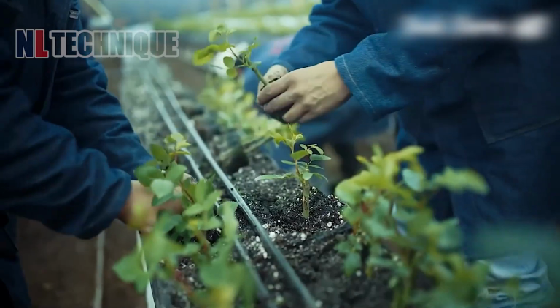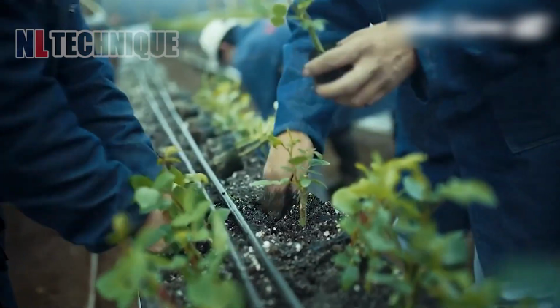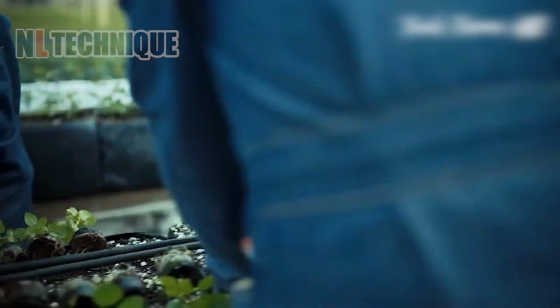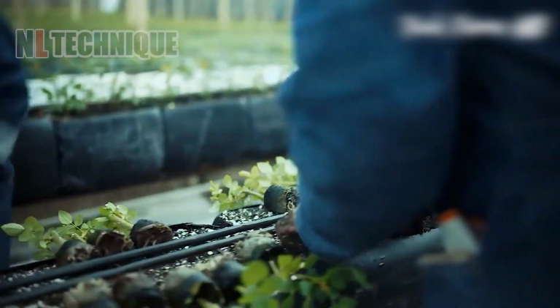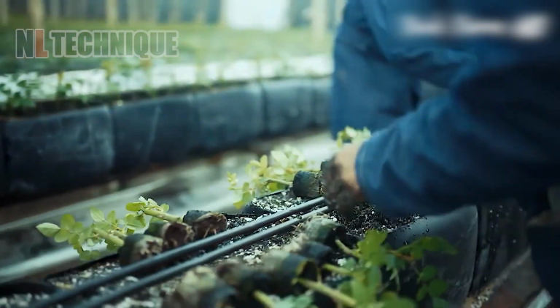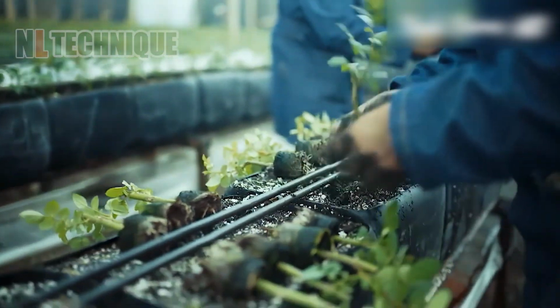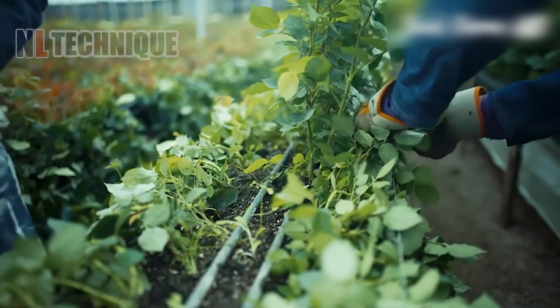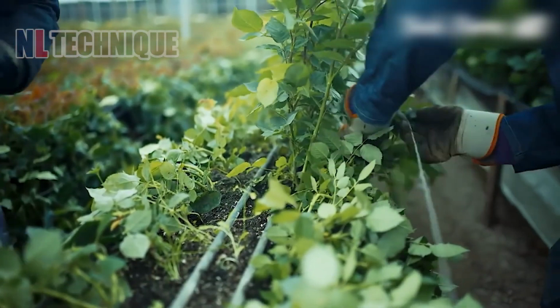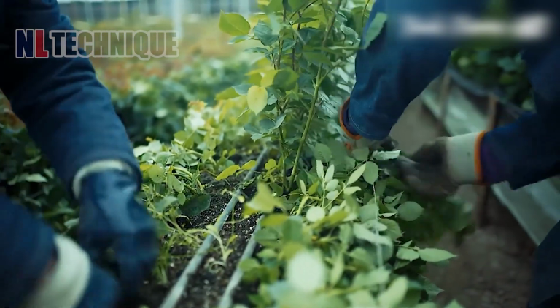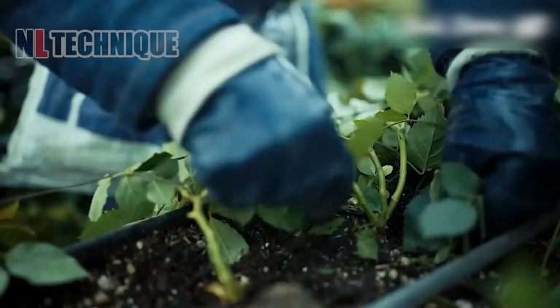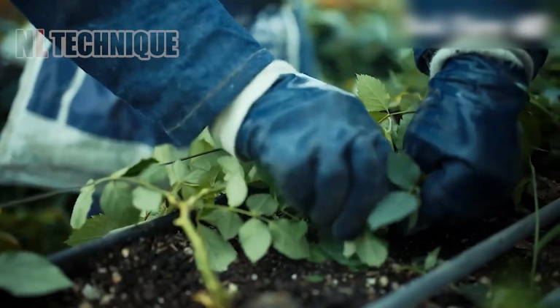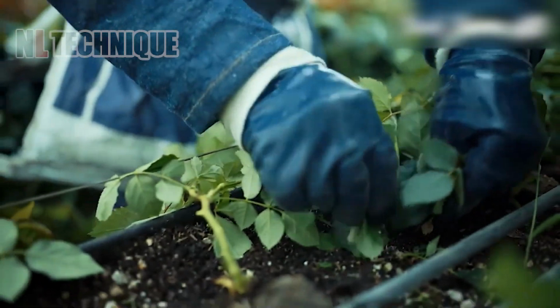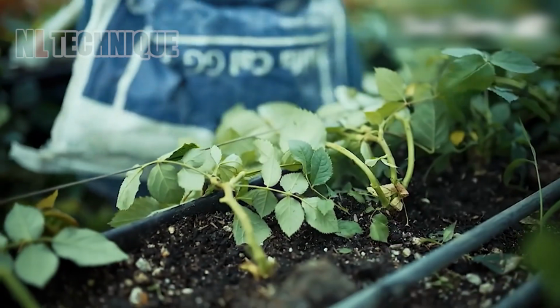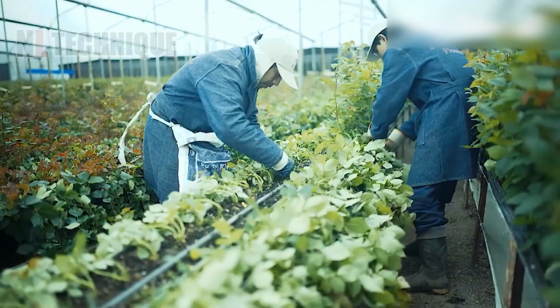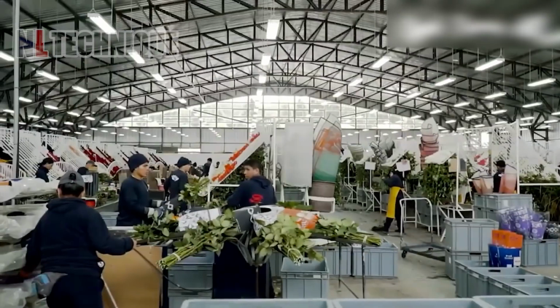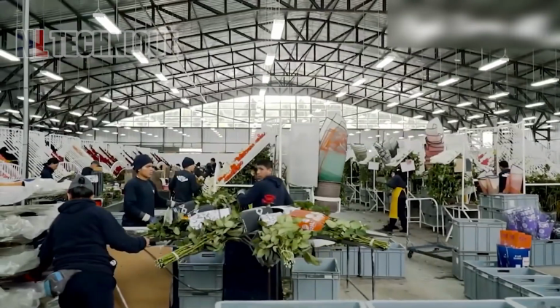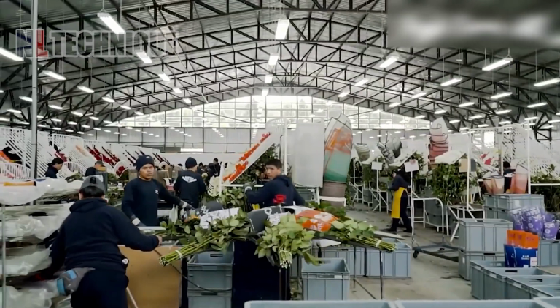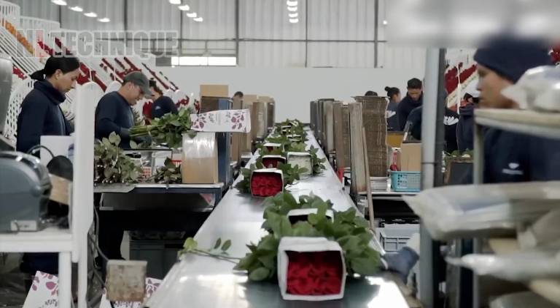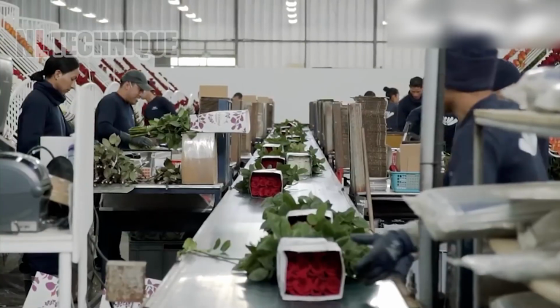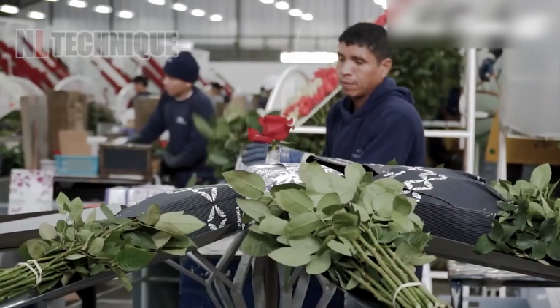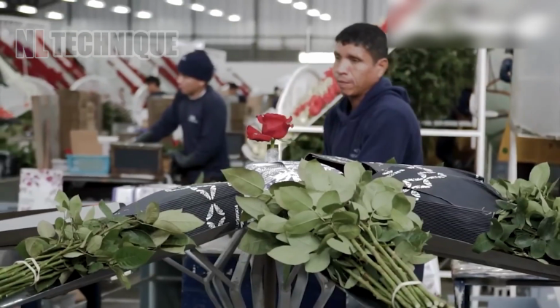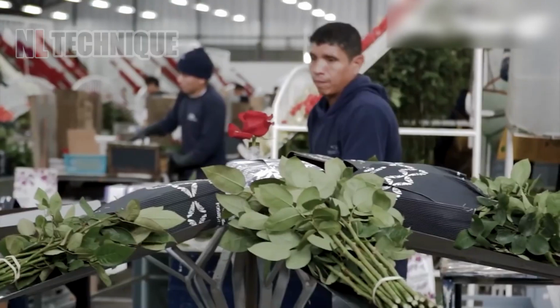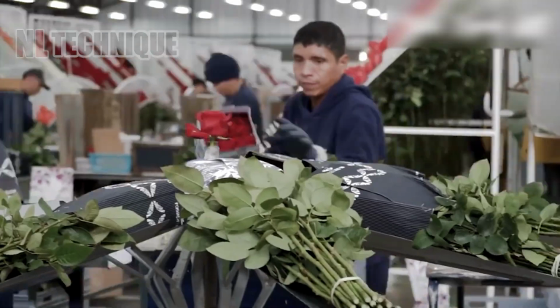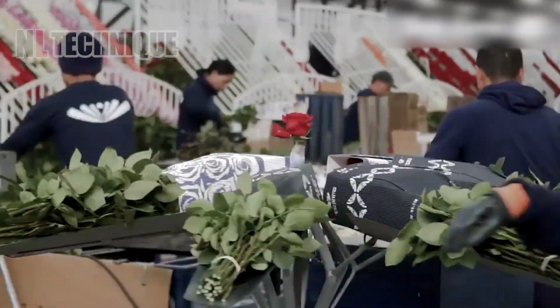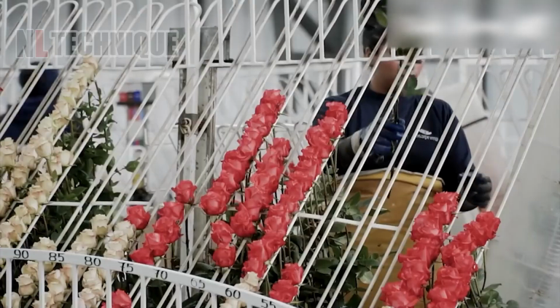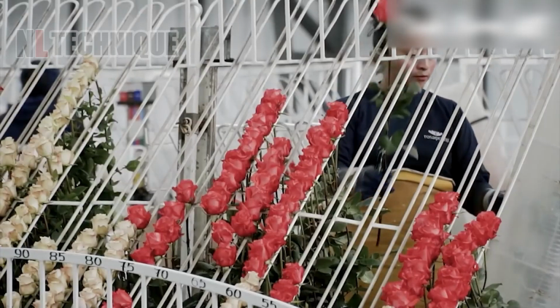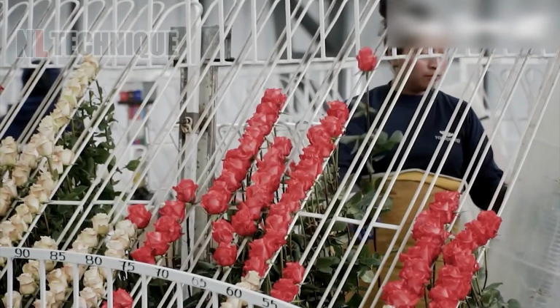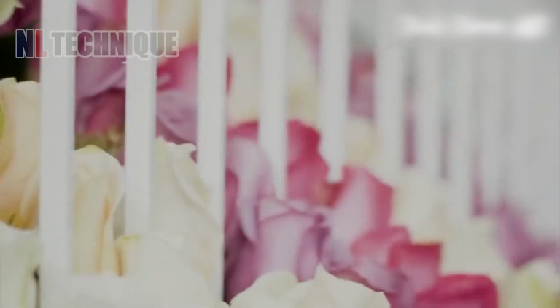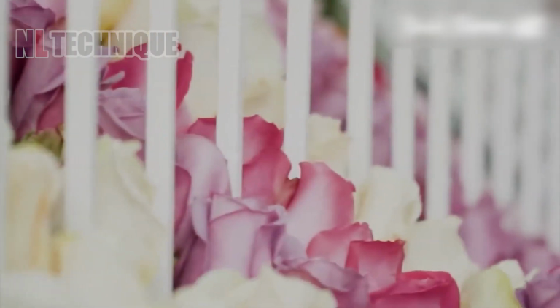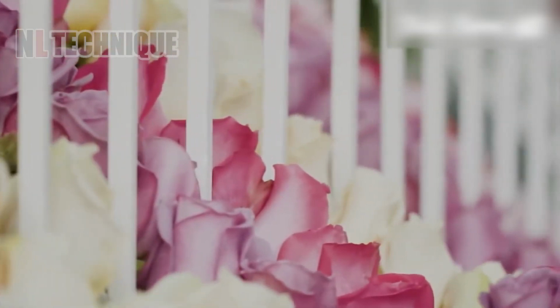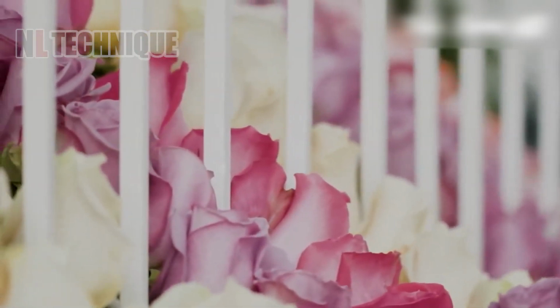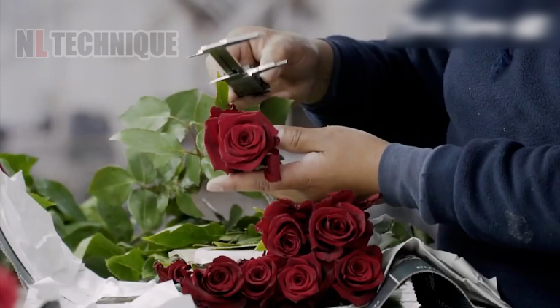Are you someone who appreciates the beauty of roses and their romantic allure? Discover the fascinating process of how these exquisite roses are meticulously cultivated and nurtured to perfection.